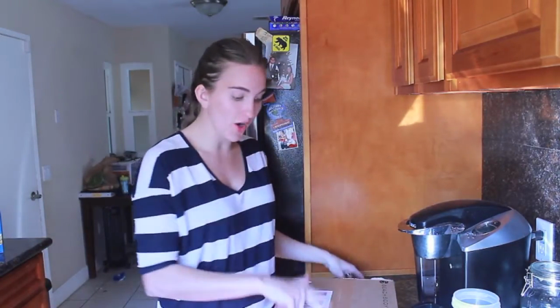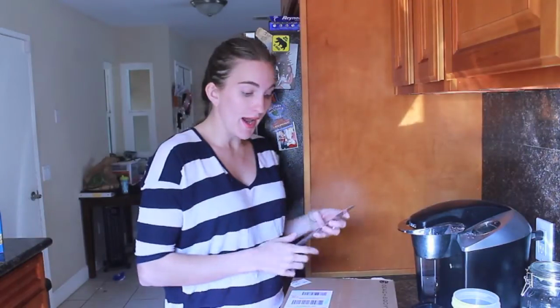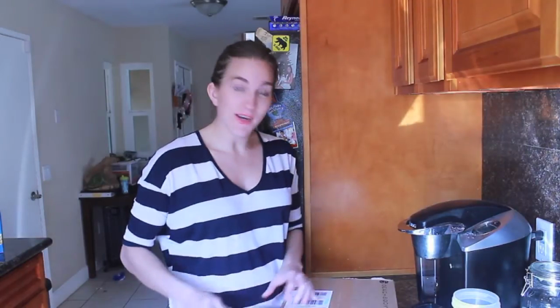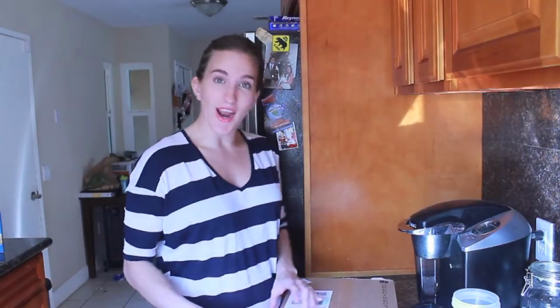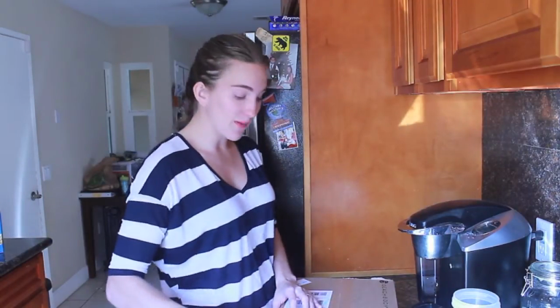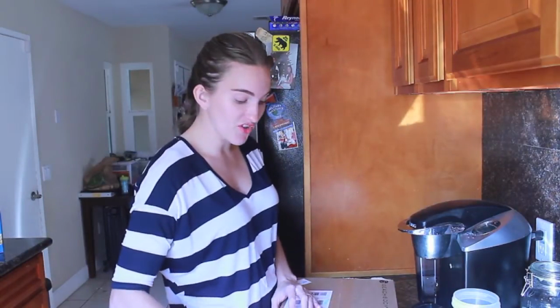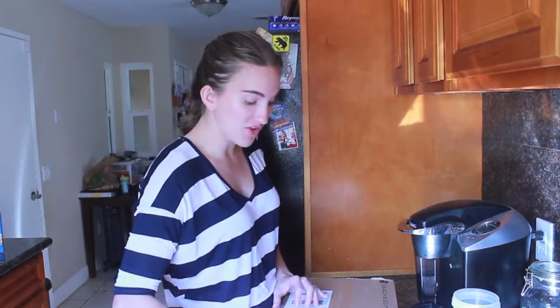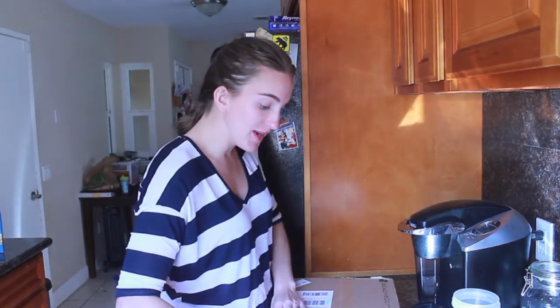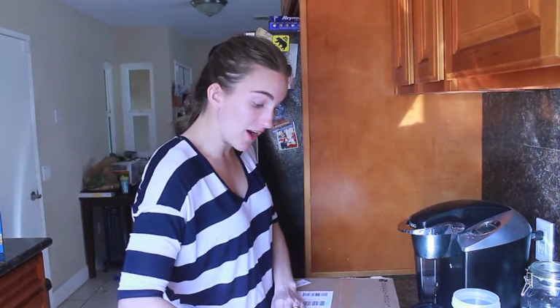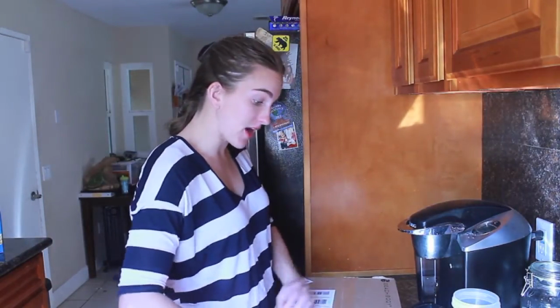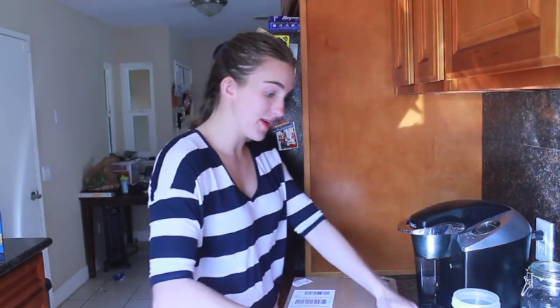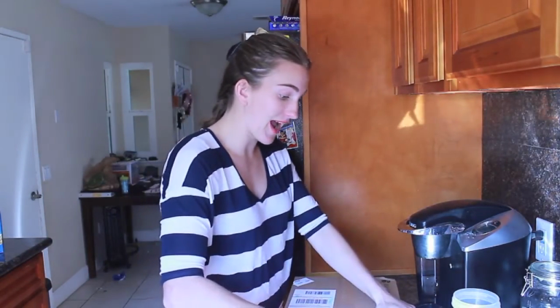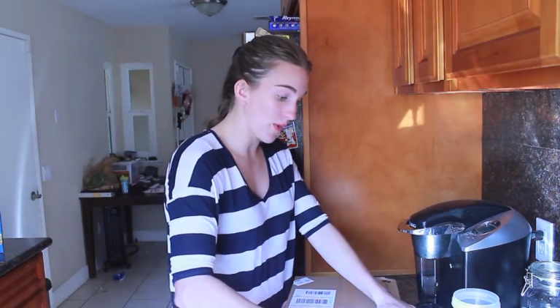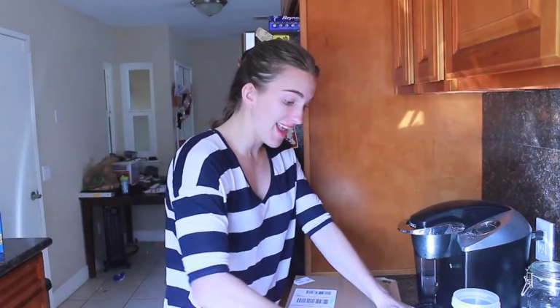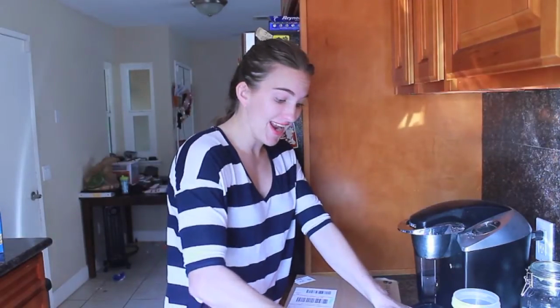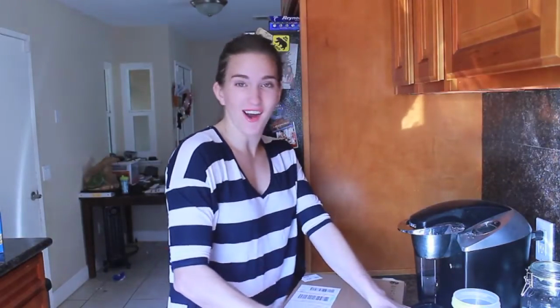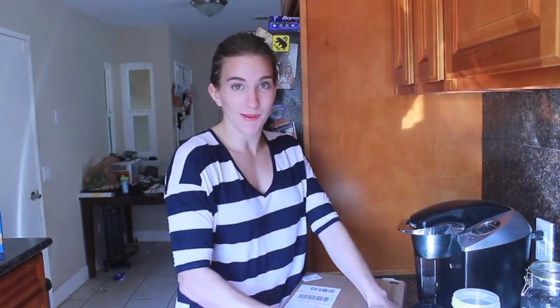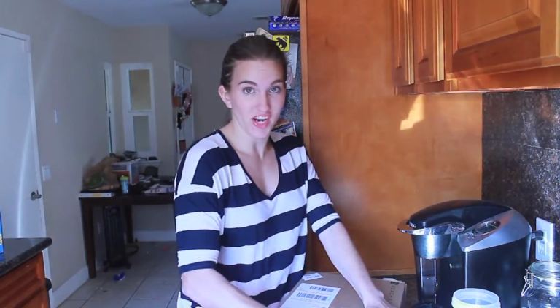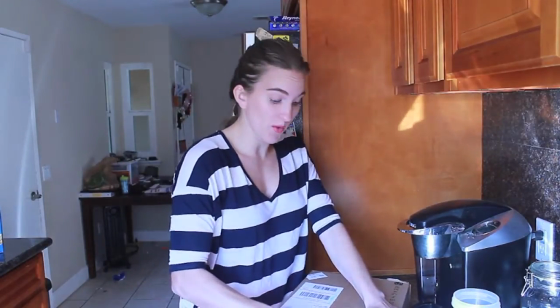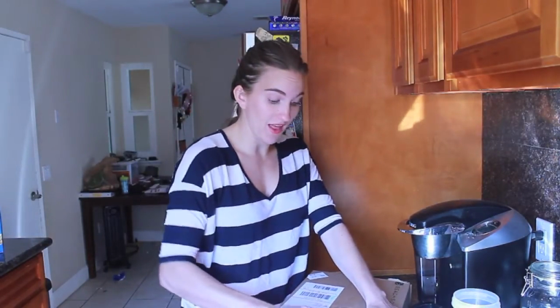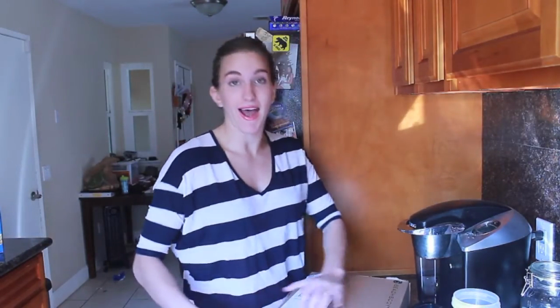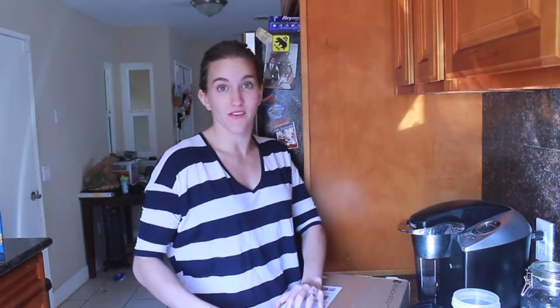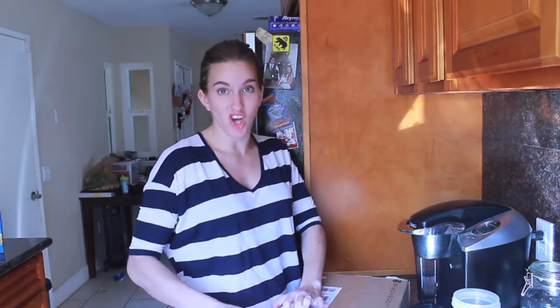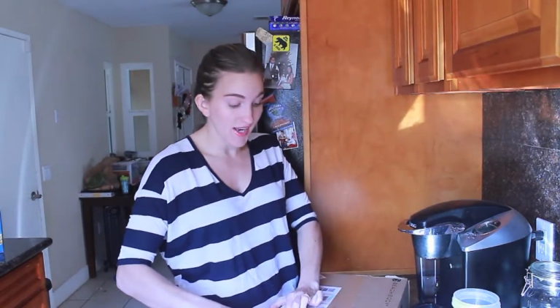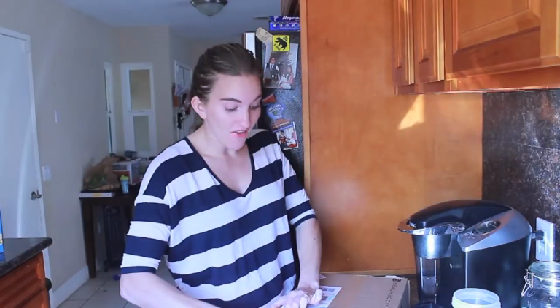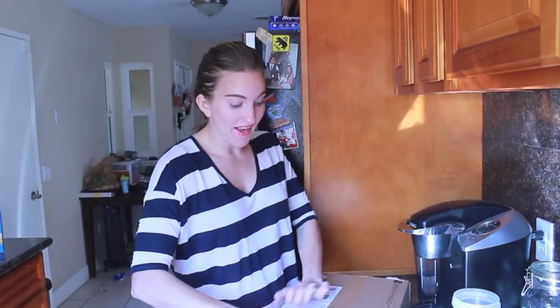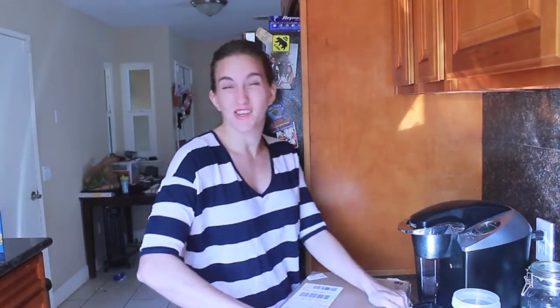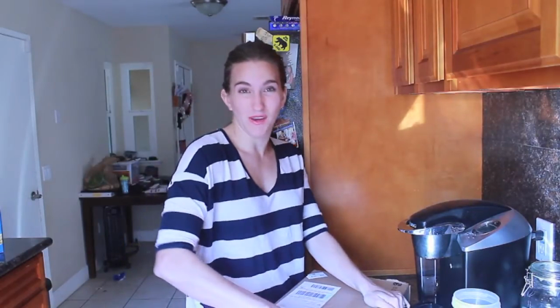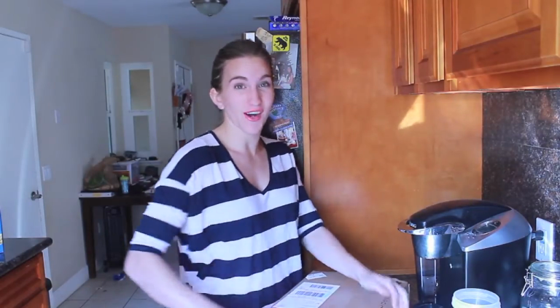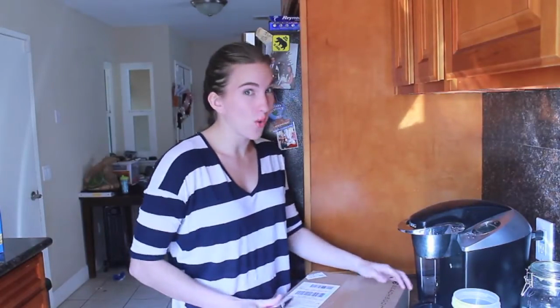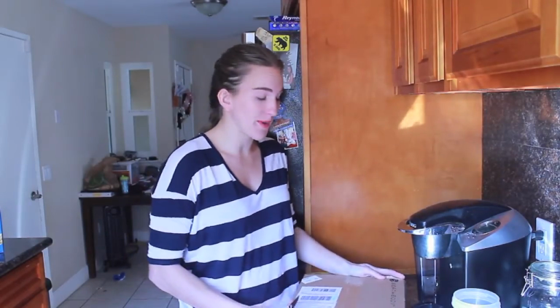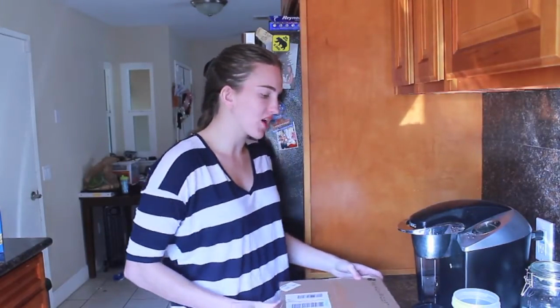I'm going to try it out and let you know my true and honest thoughts on it. As always, I am very honest about Shakeology and what I love. I love the chocolate — any time I switch my flavor, I always go back to chocolate.